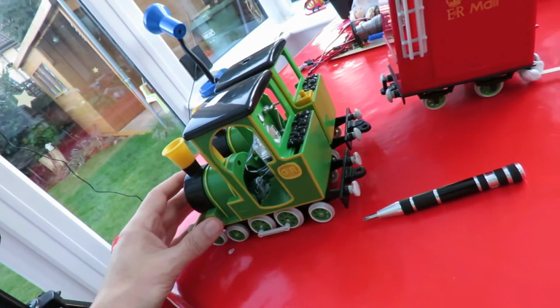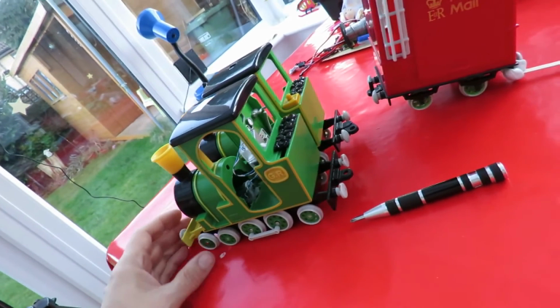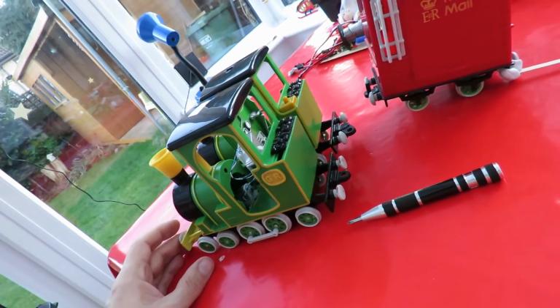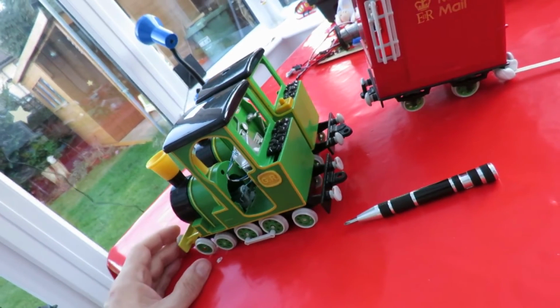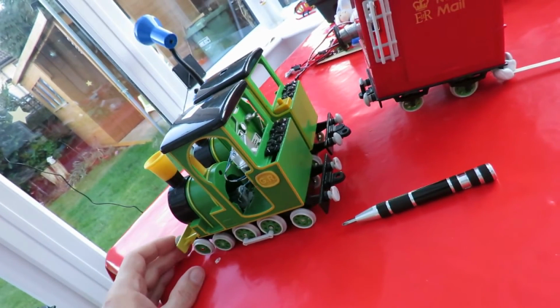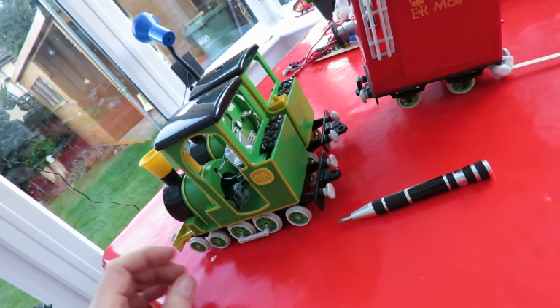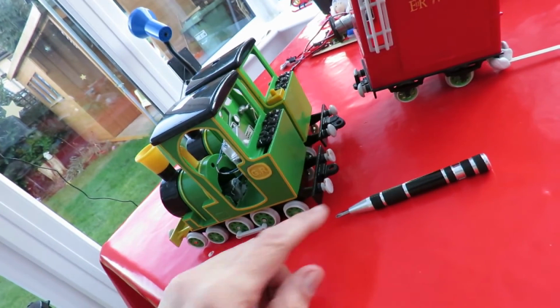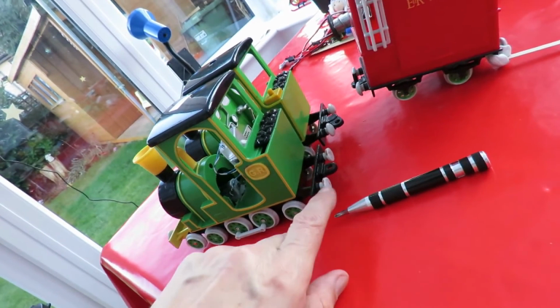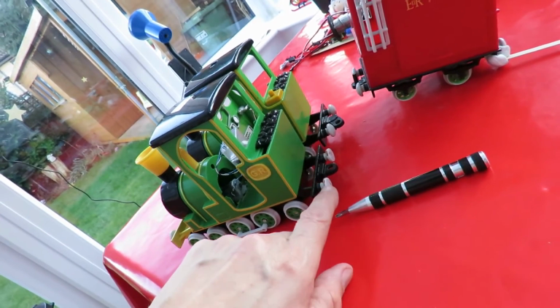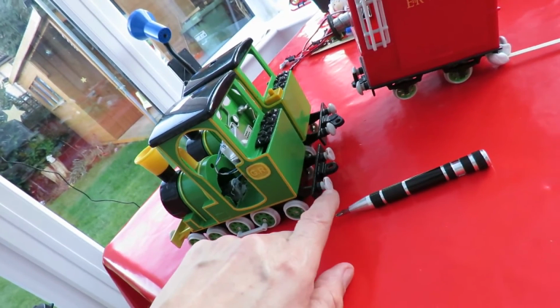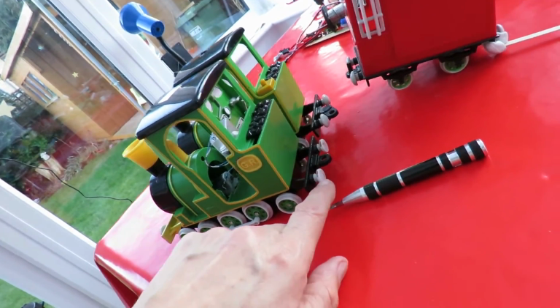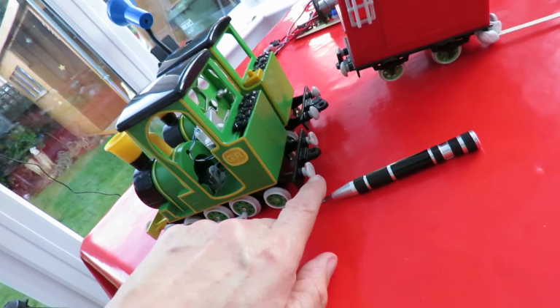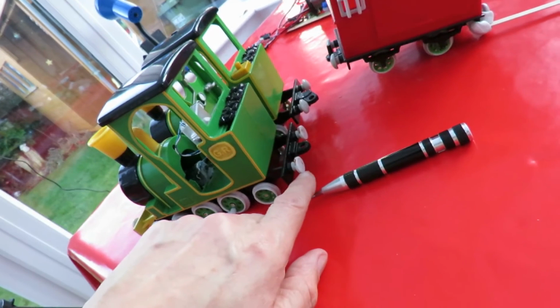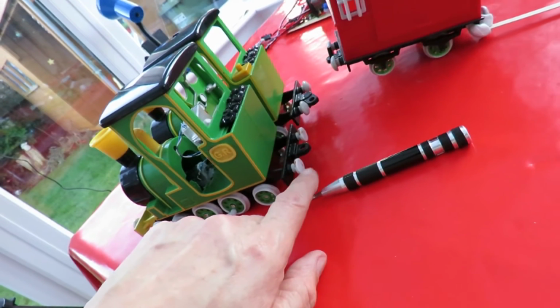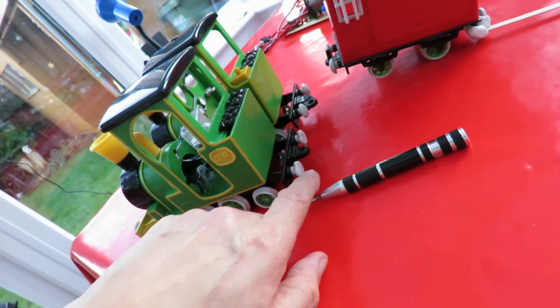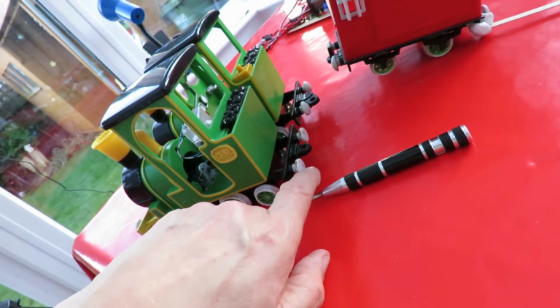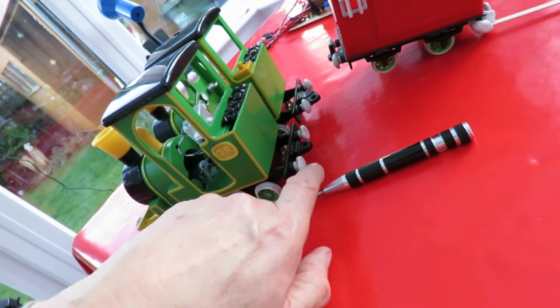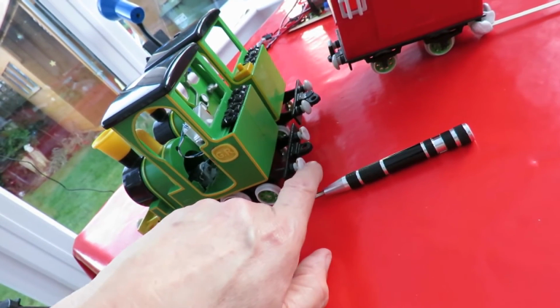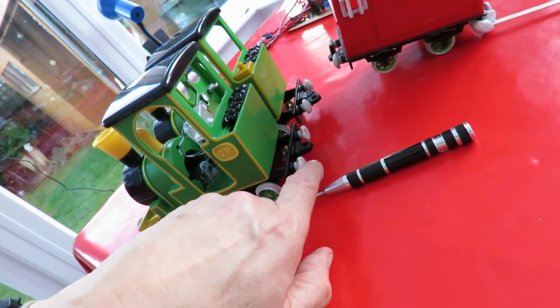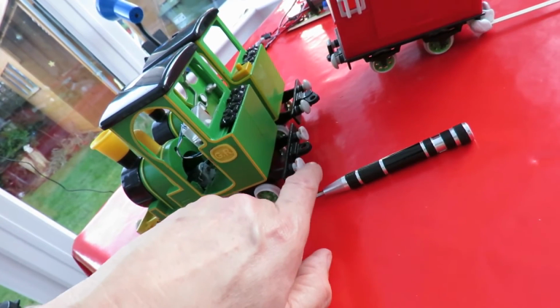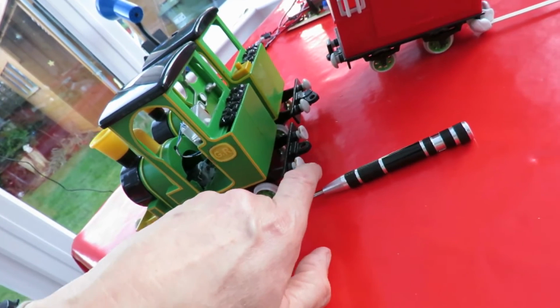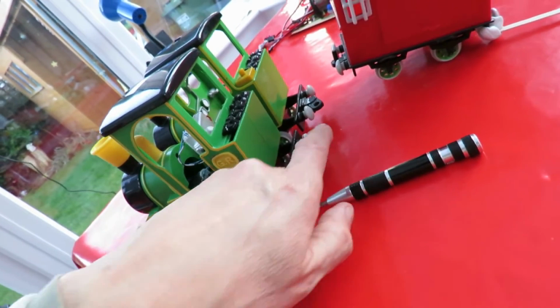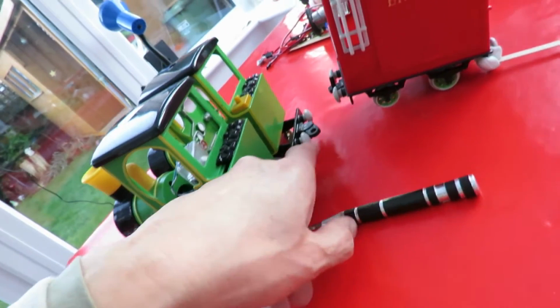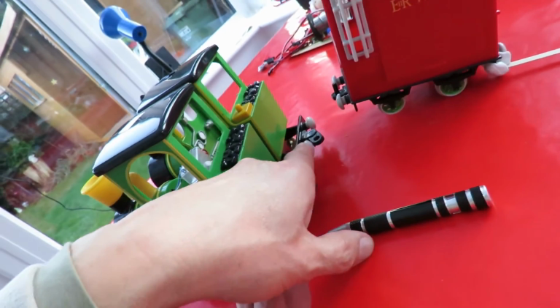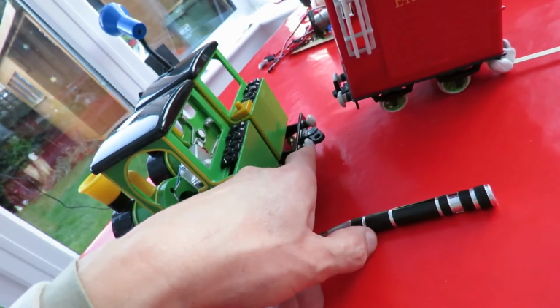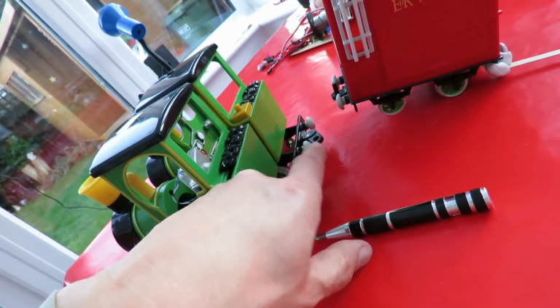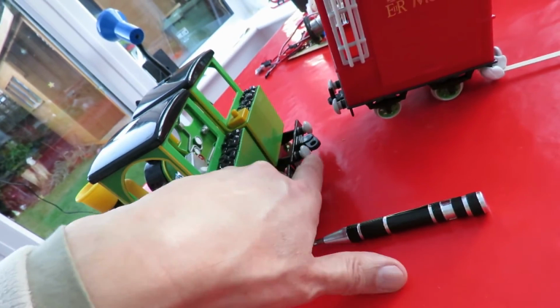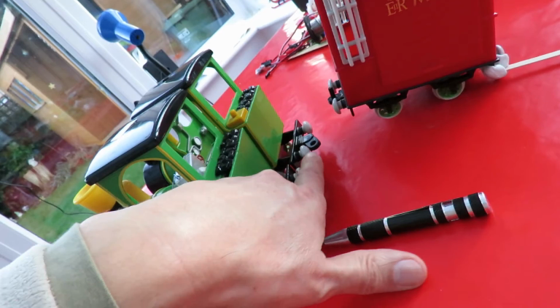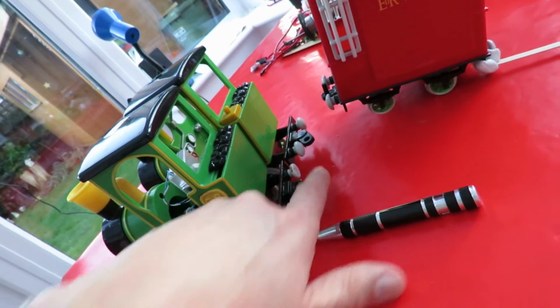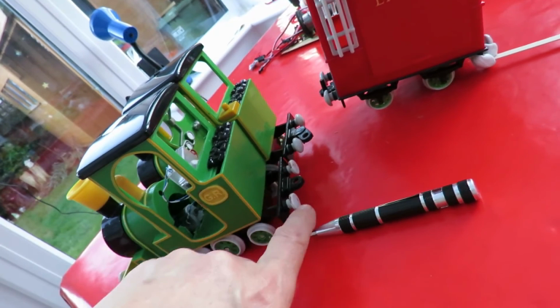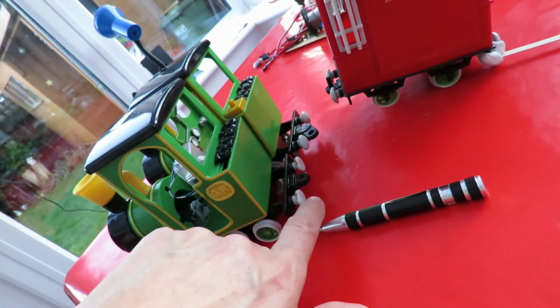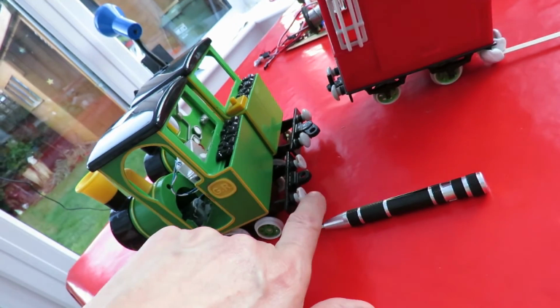They're not quite identical, I notice — this one's got different shaped buffers. Those are curved and these are flat.